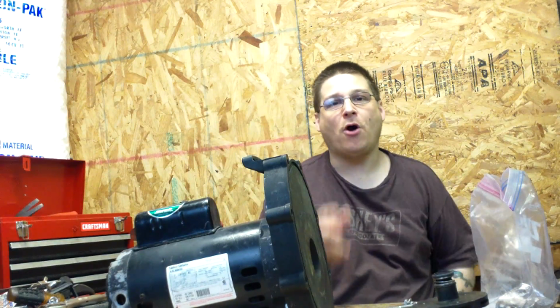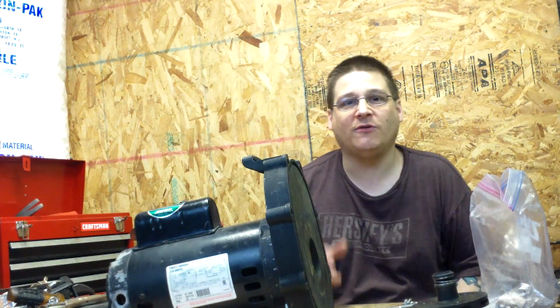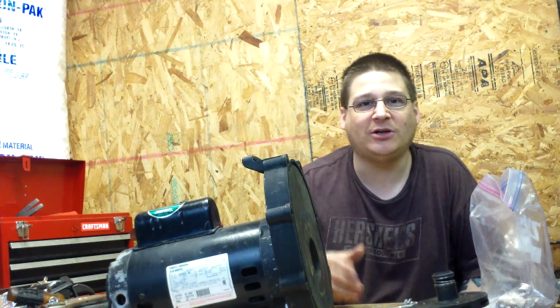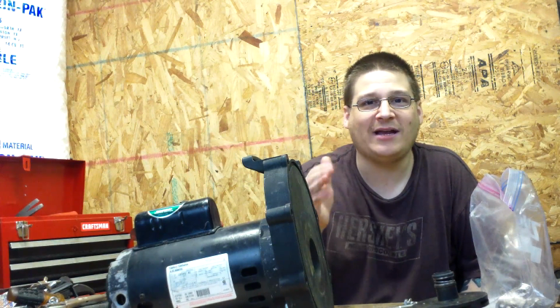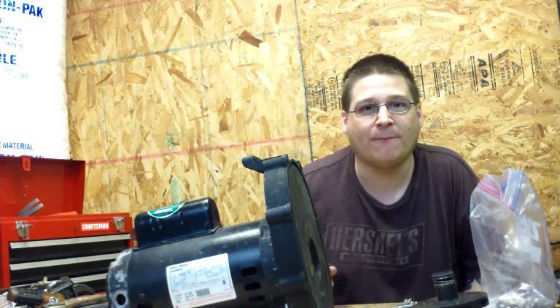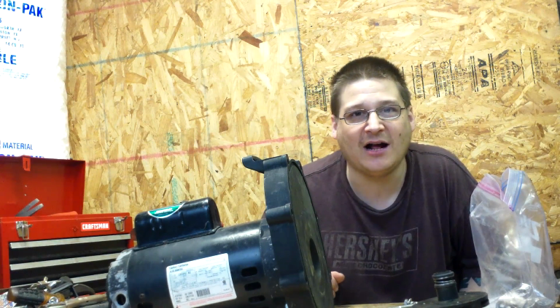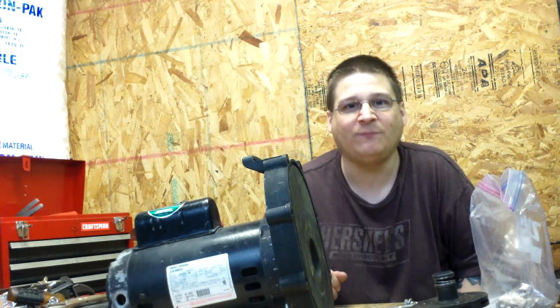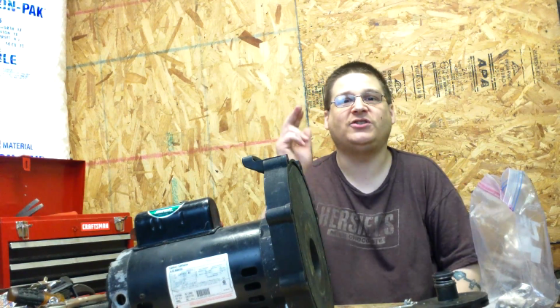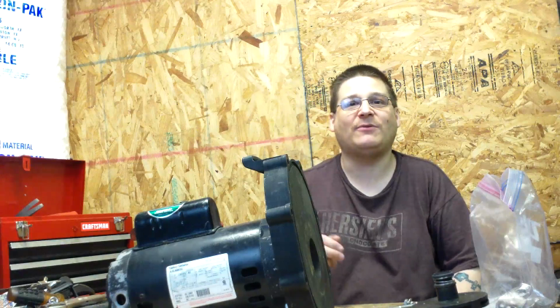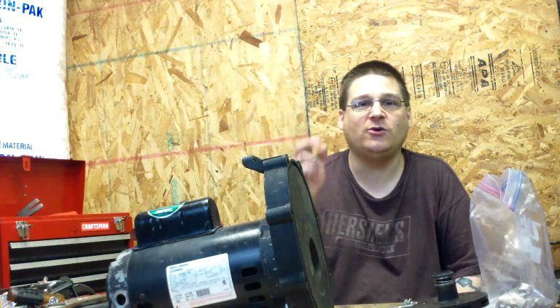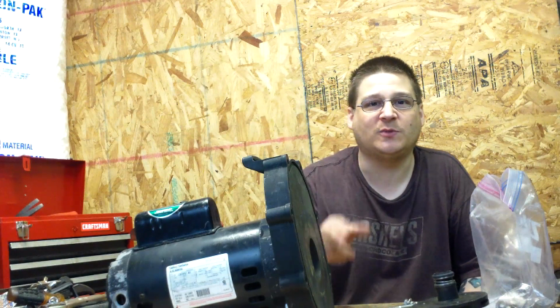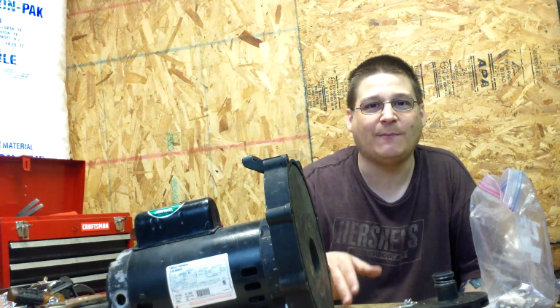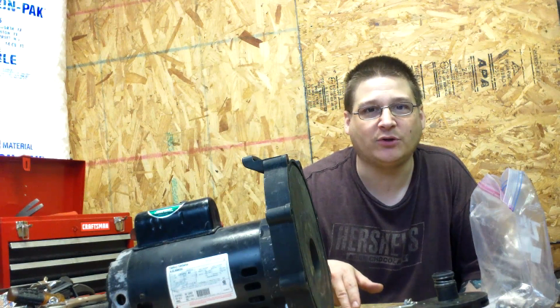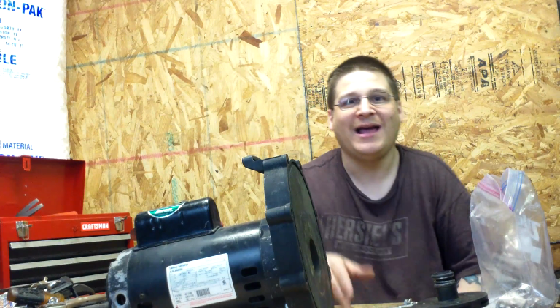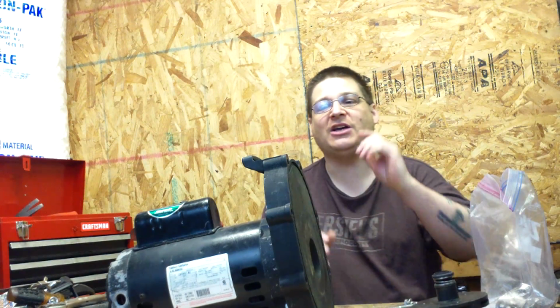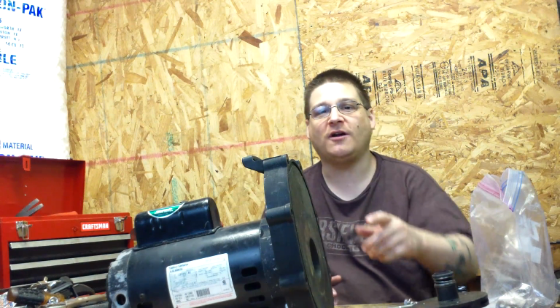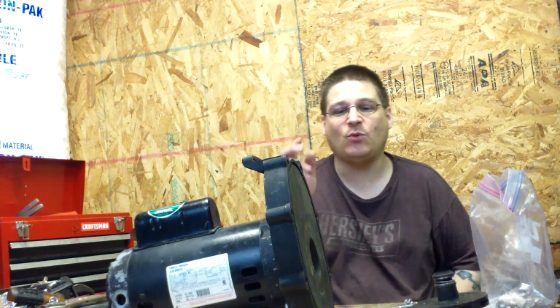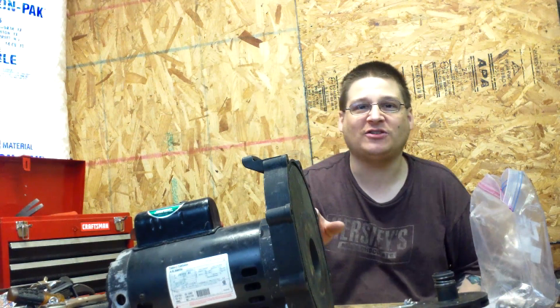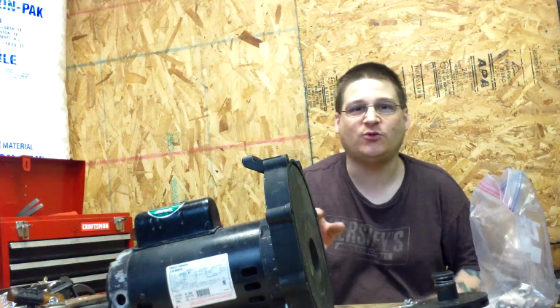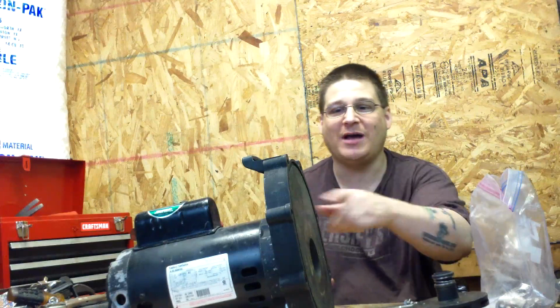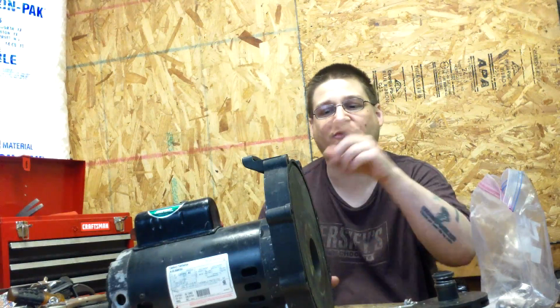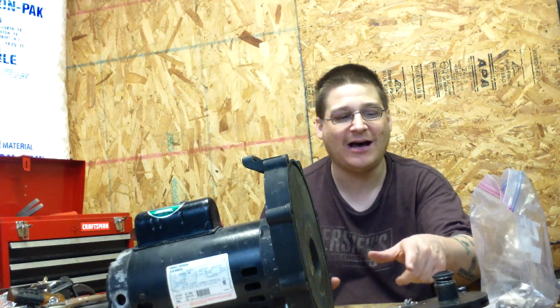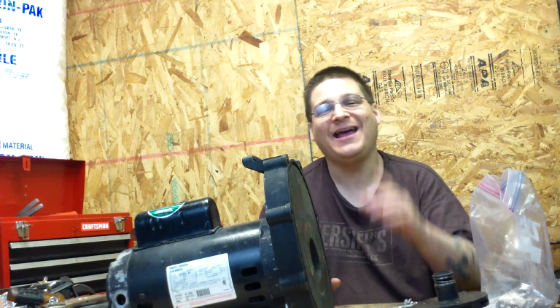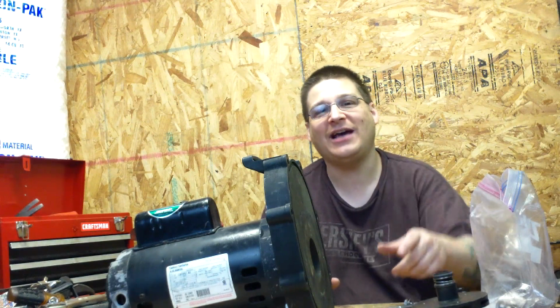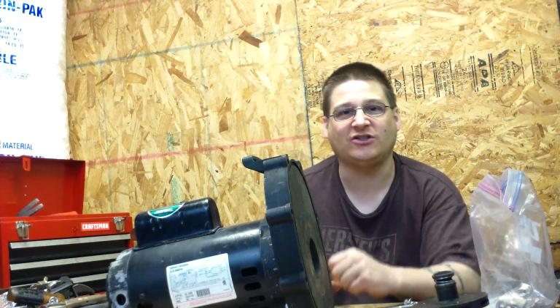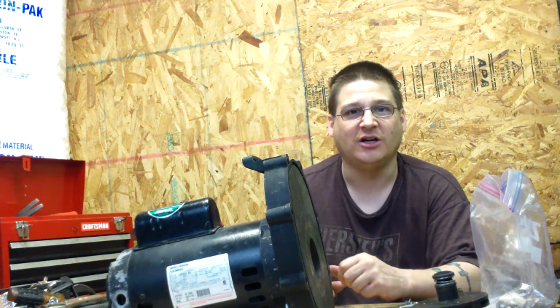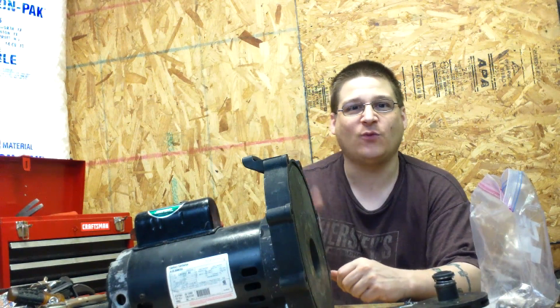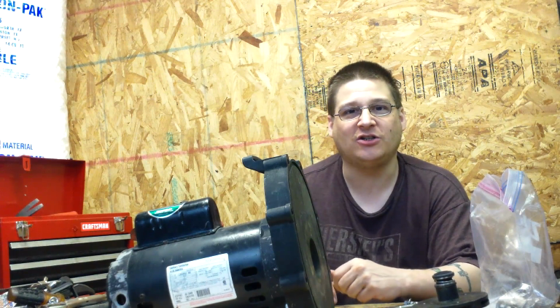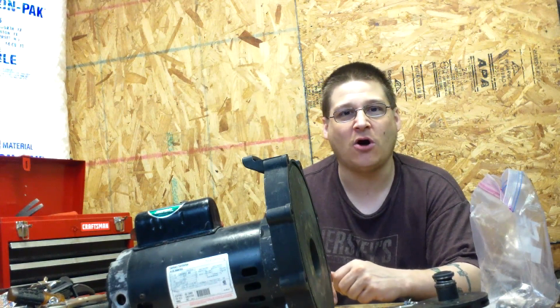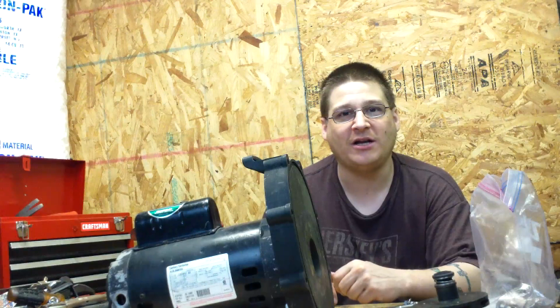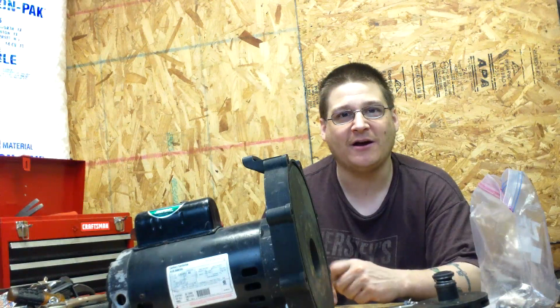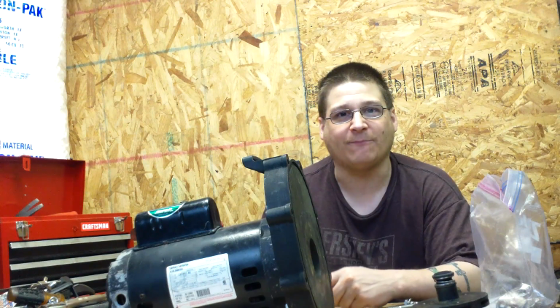All parts are available at wetheadpumprepair.com. Please subscribe to the videos using the subscribe button below, and make sure to come back and watch the rest of the videos when we show you how to remove the seal housing and how to change the seal. Thanks for watching. This is Joe Tamargo from wetheadpumprepair.com.